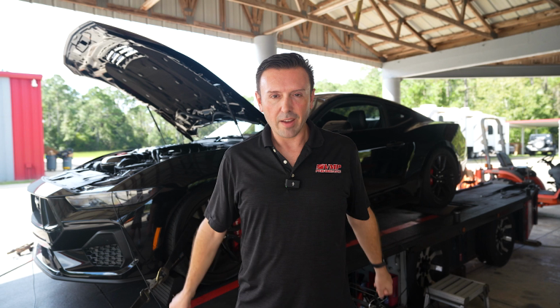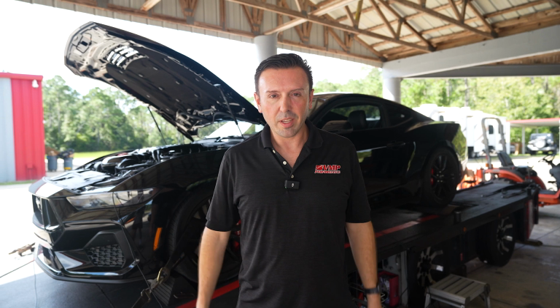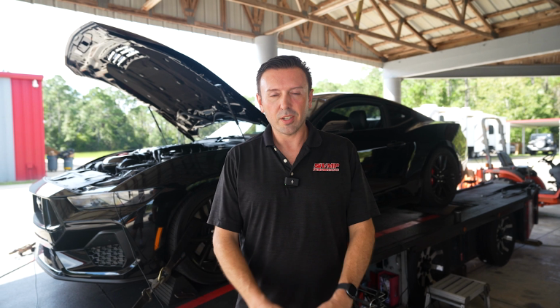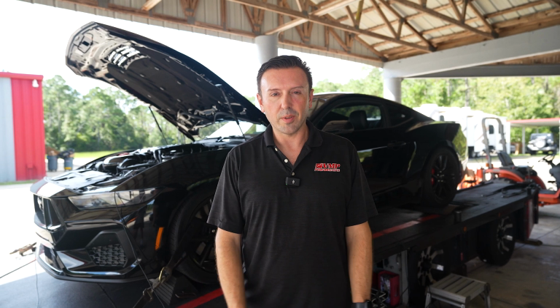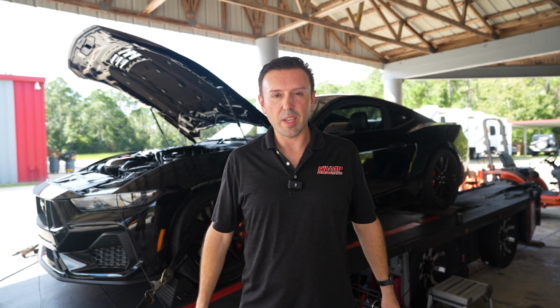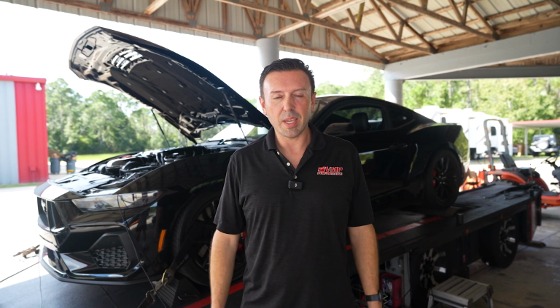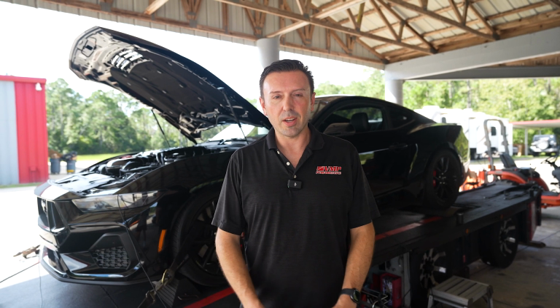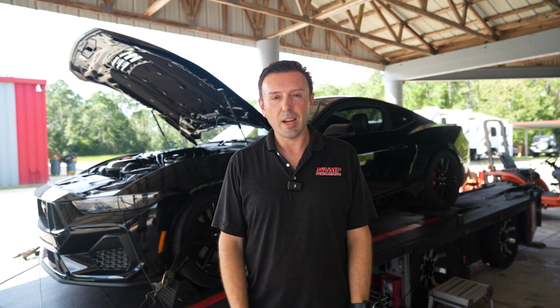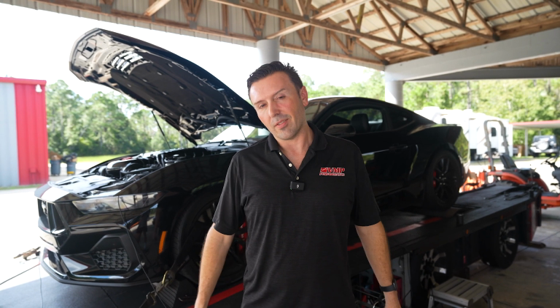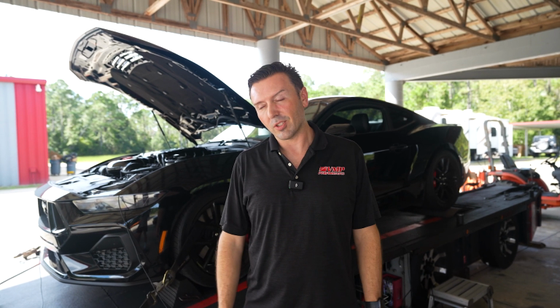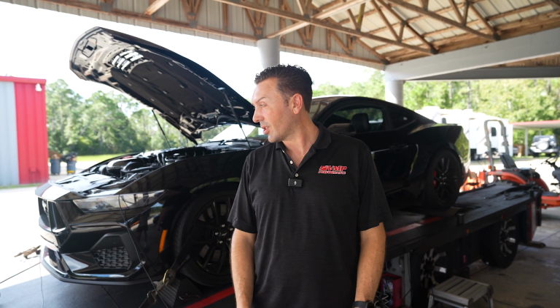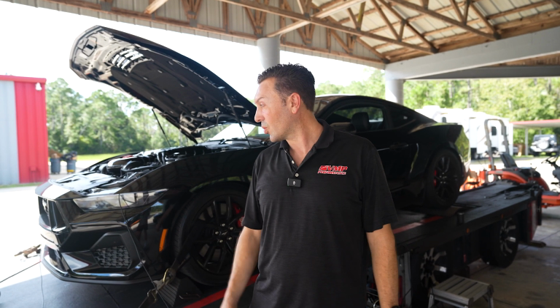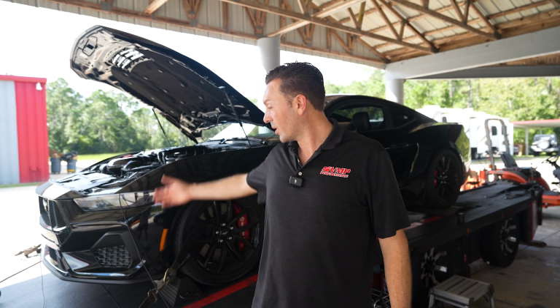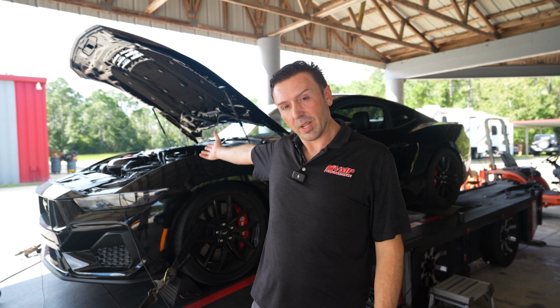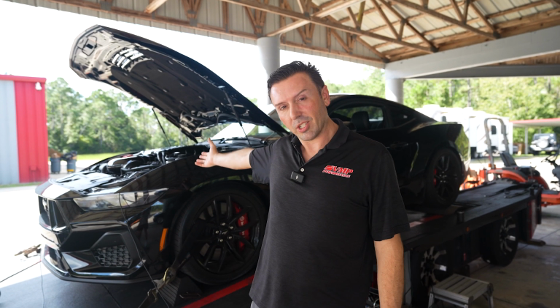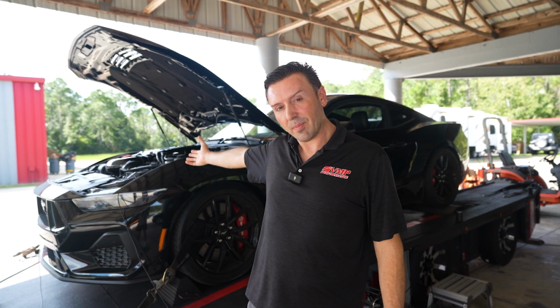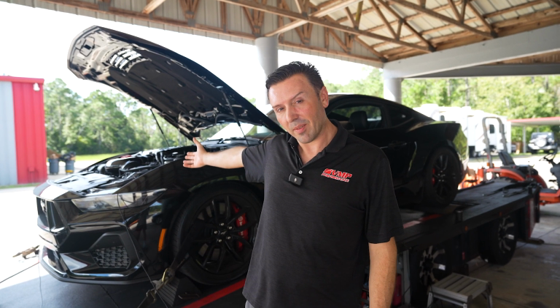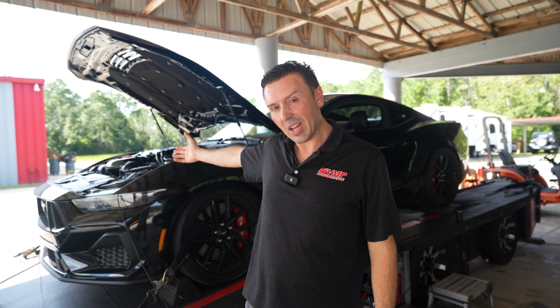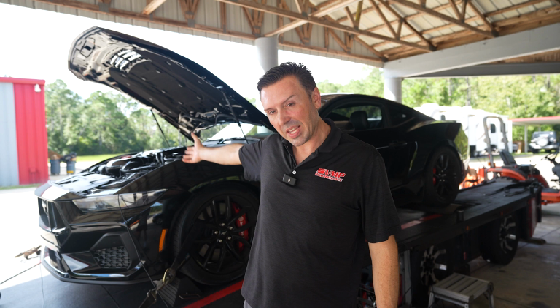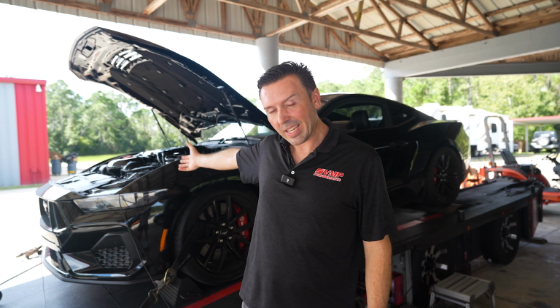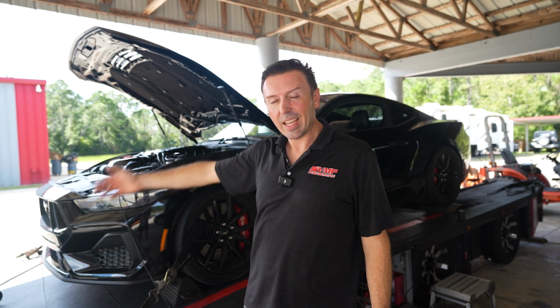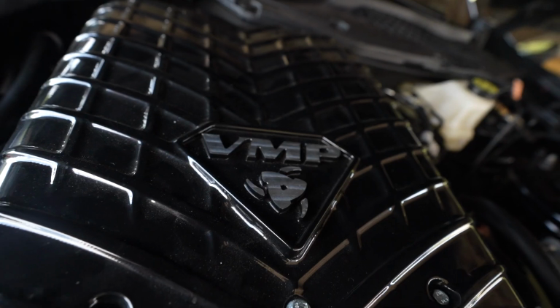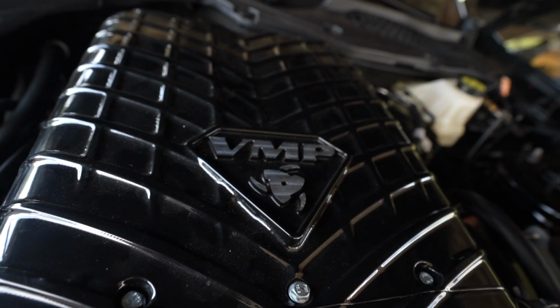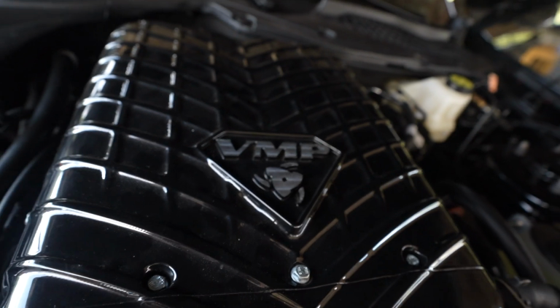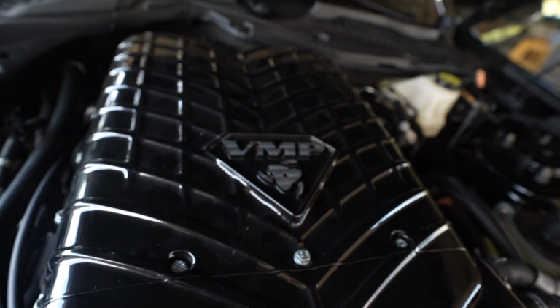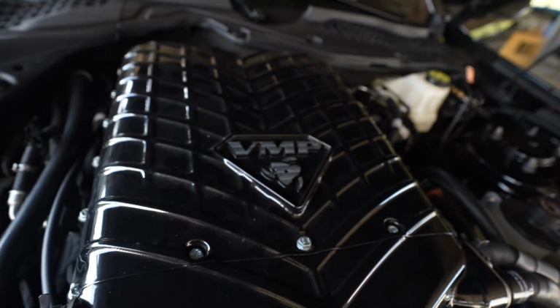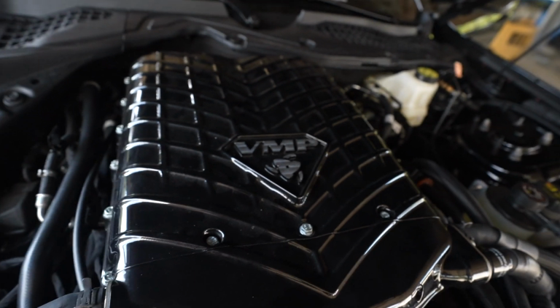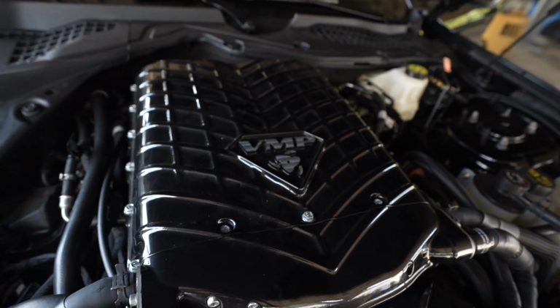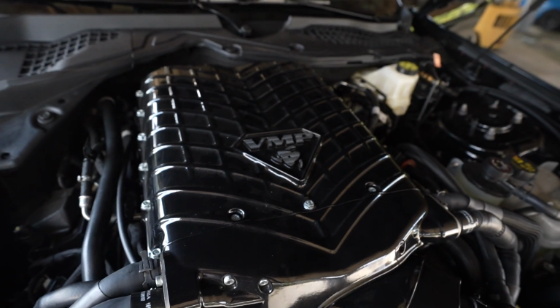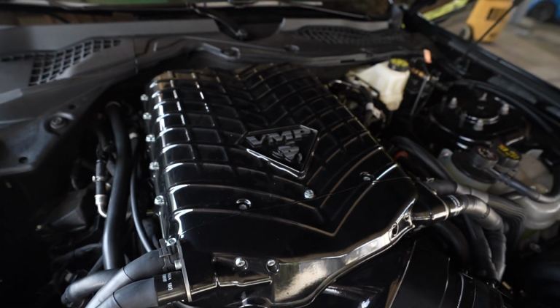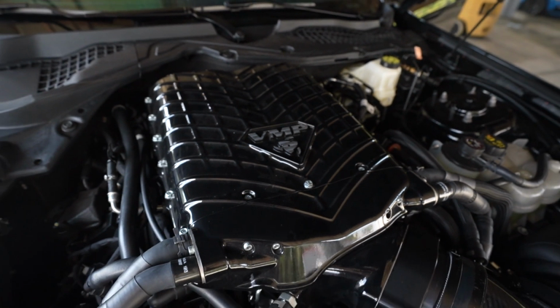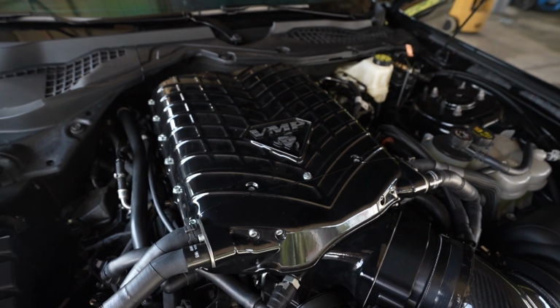Hey everybody, Justin with VMP here. I've got our supercharged 2024 Mustang GT behind me, and this time it is outfitted with our Stage 4 kit.